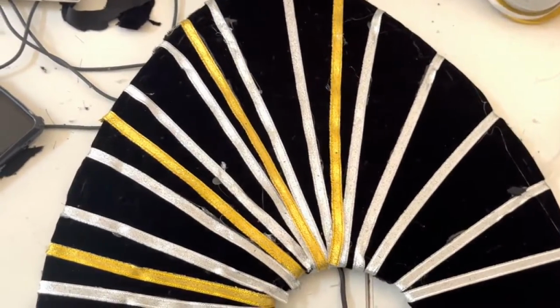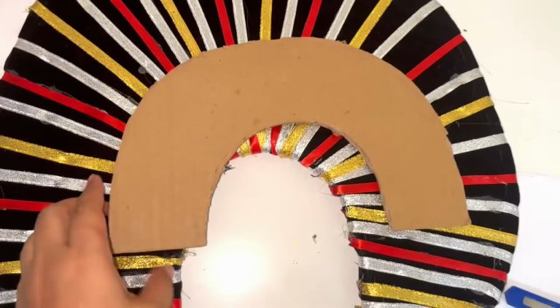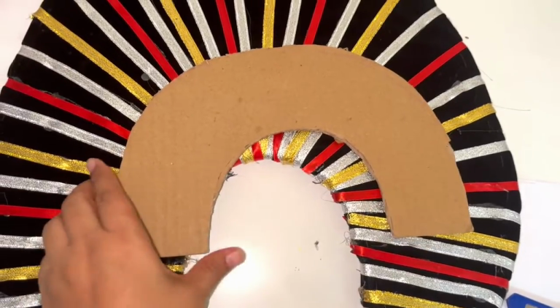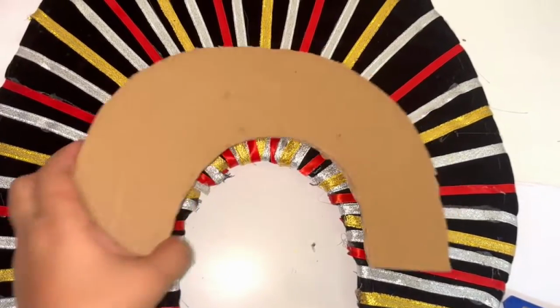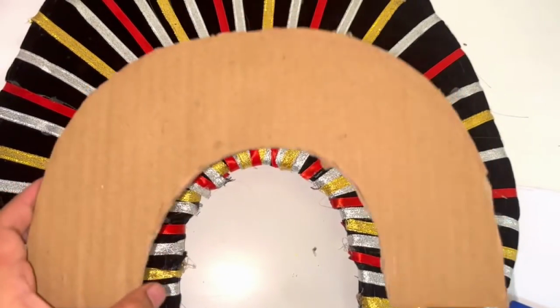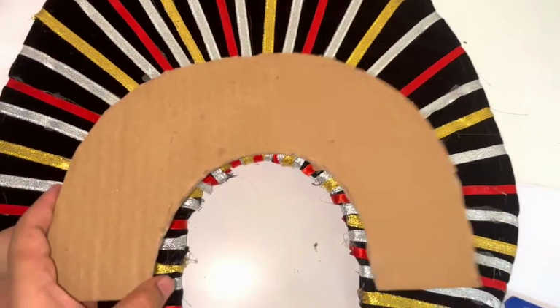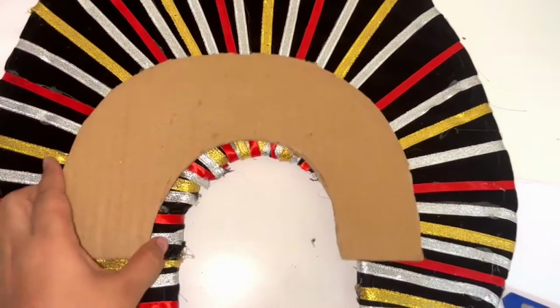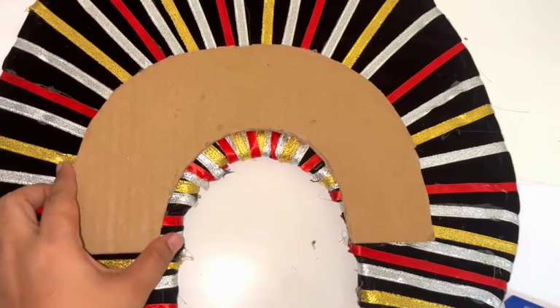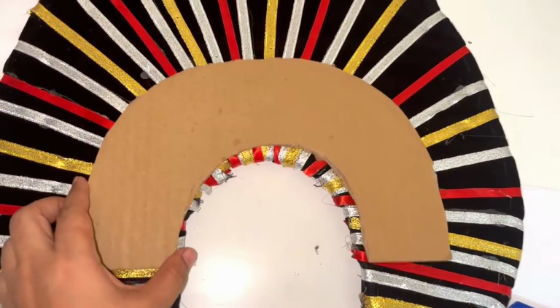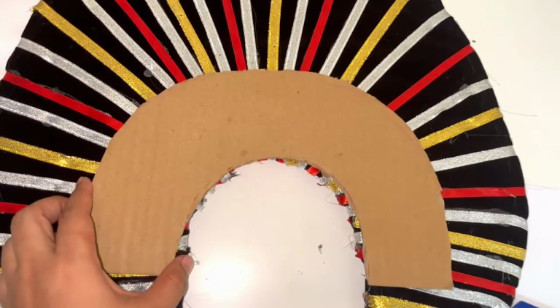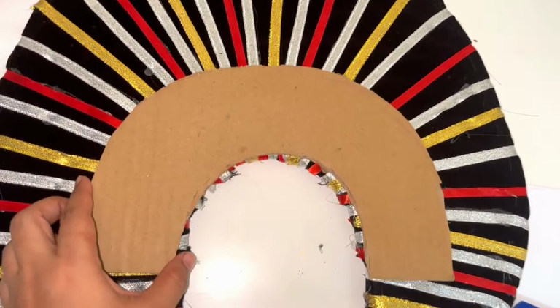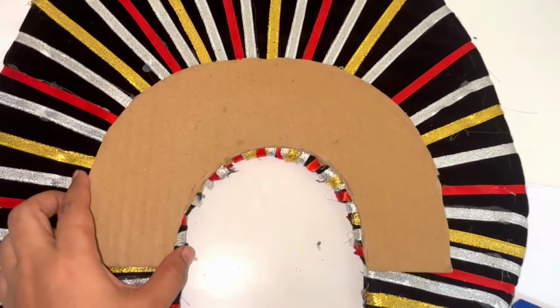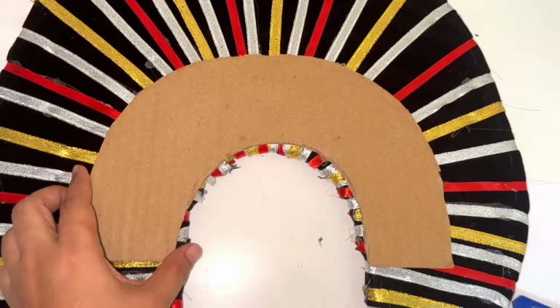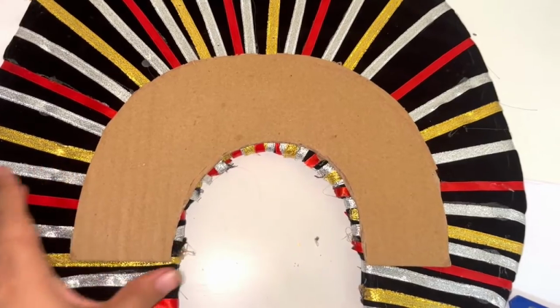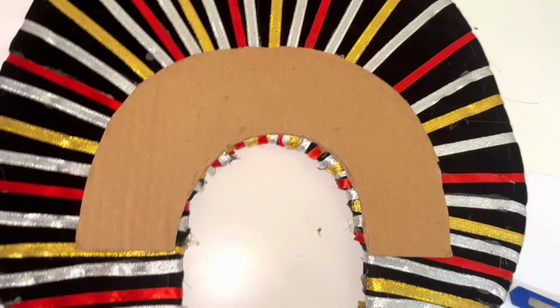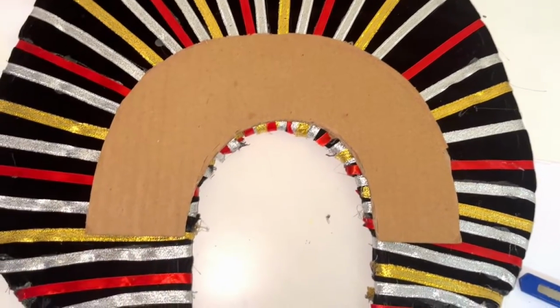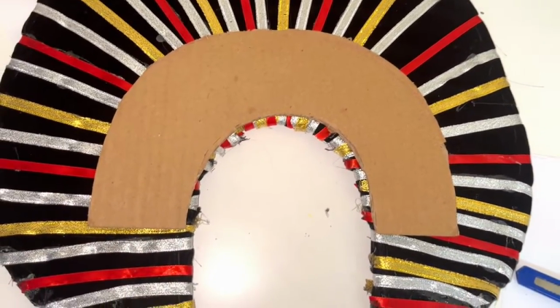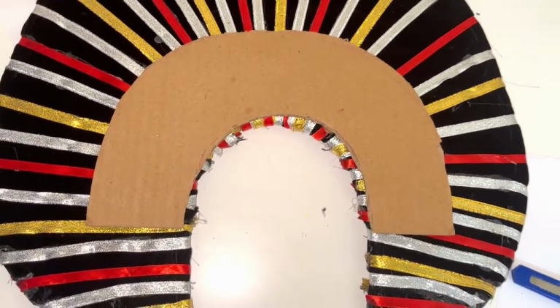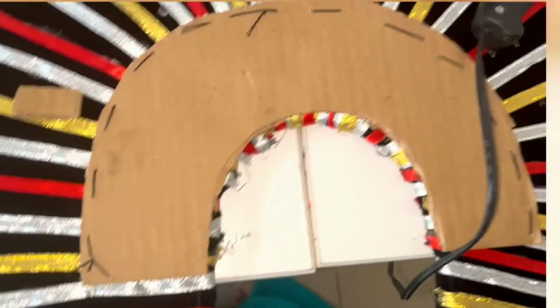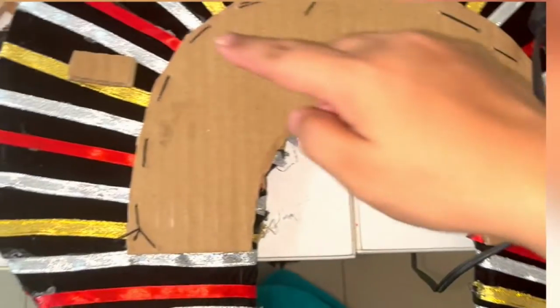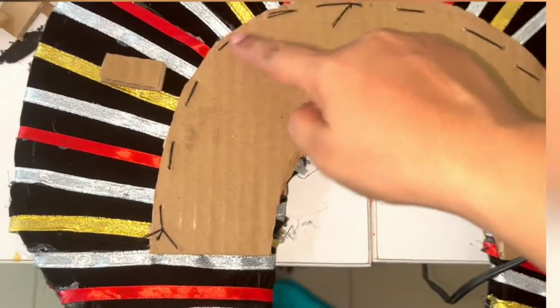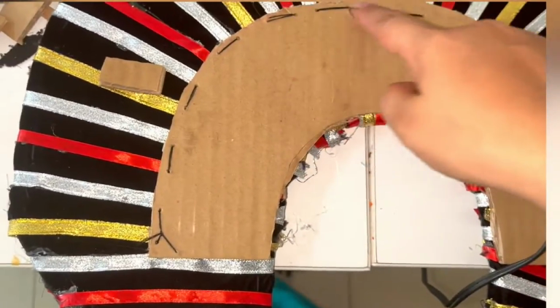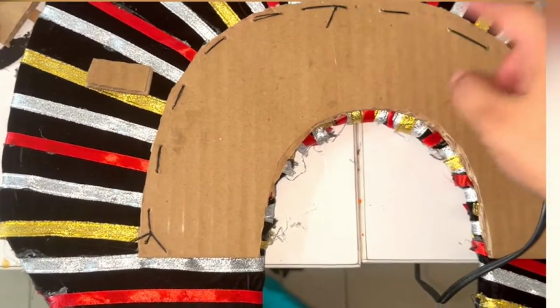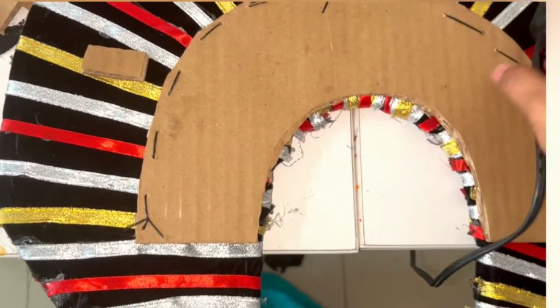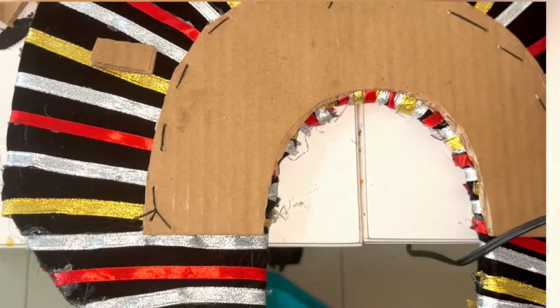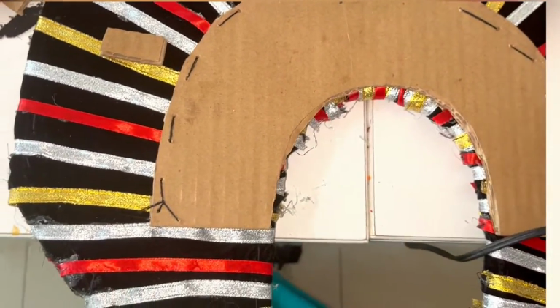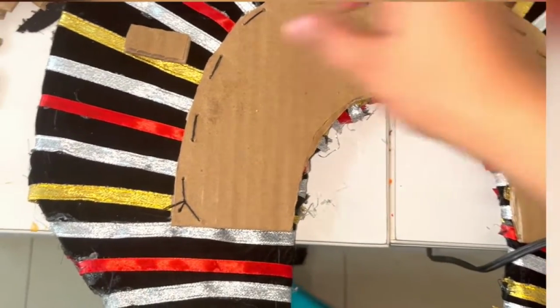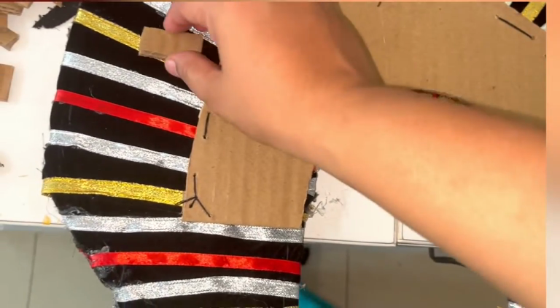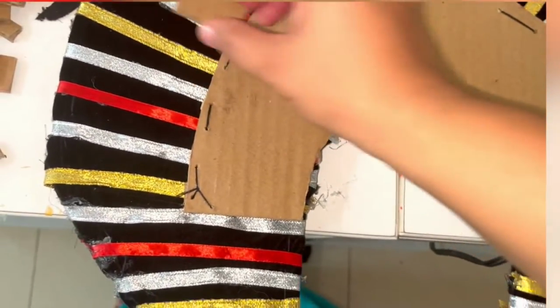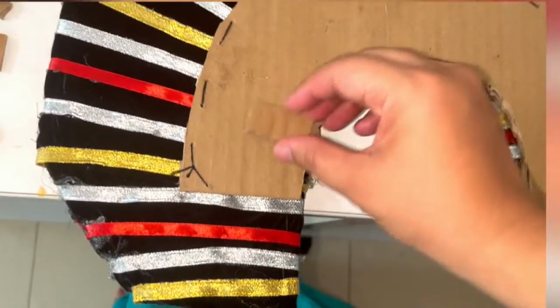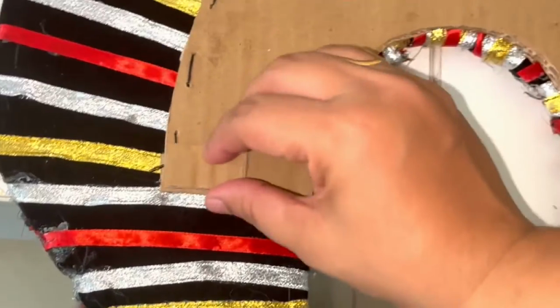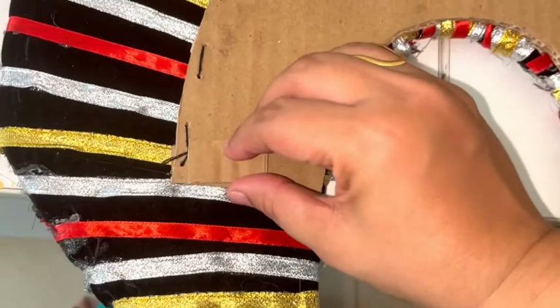Next, take a cardboard of this shape and then using glue gun stick it, and using thread and needle secure it tightly.